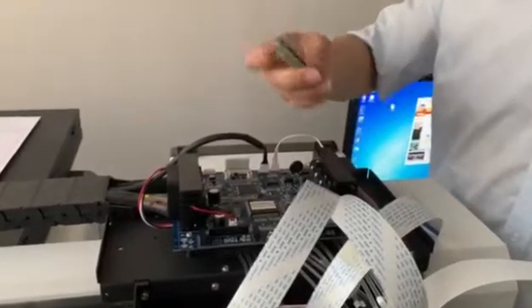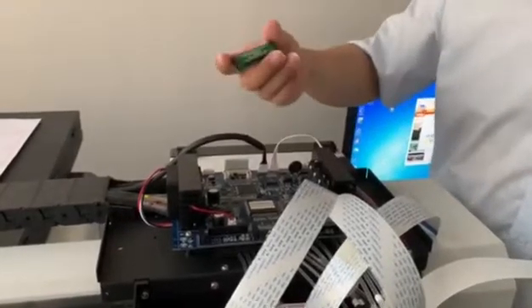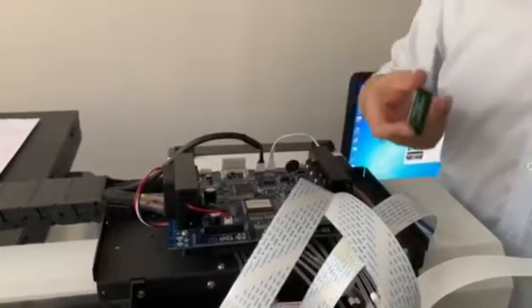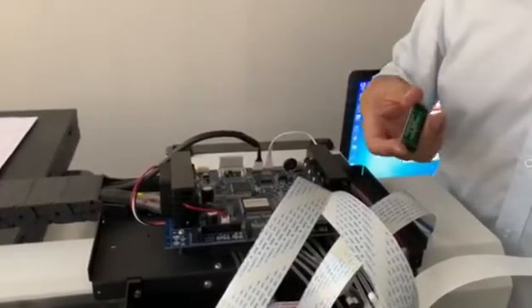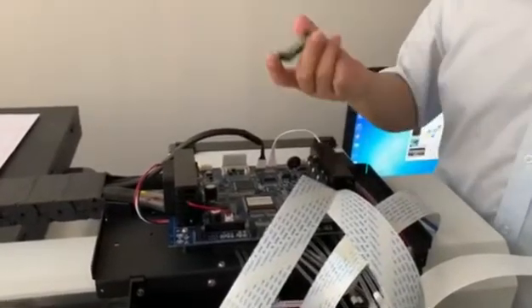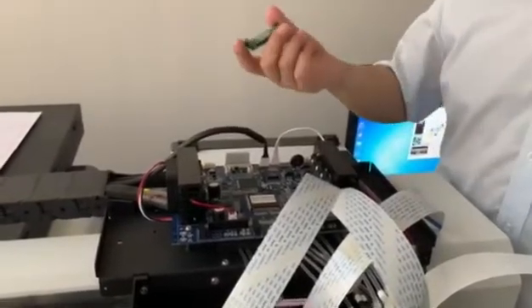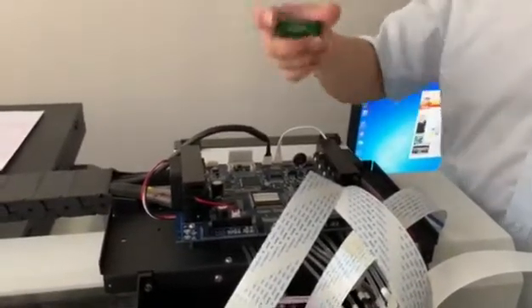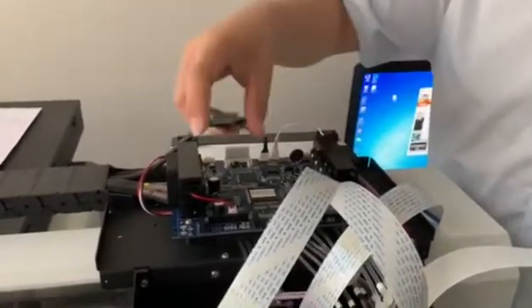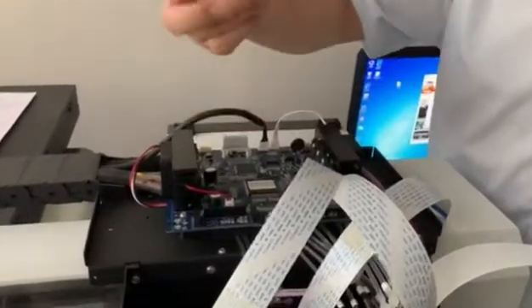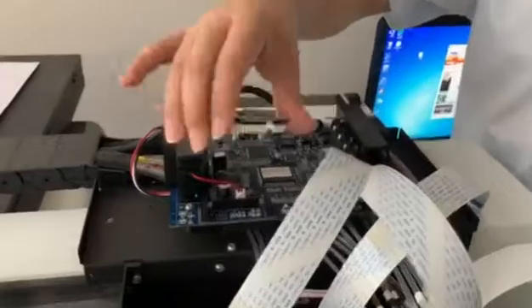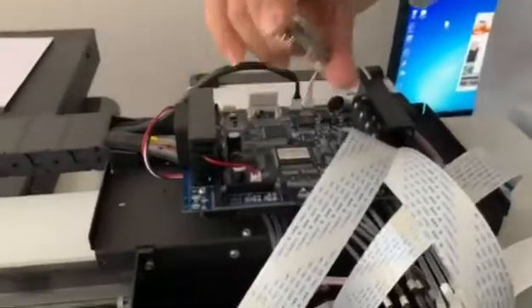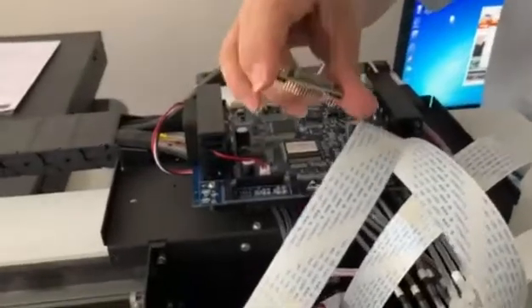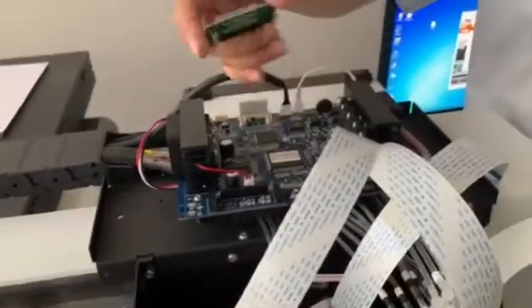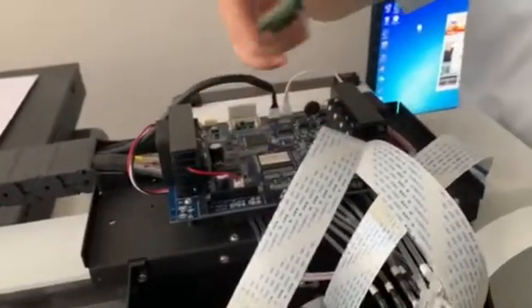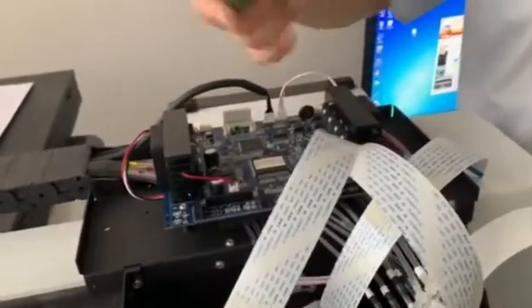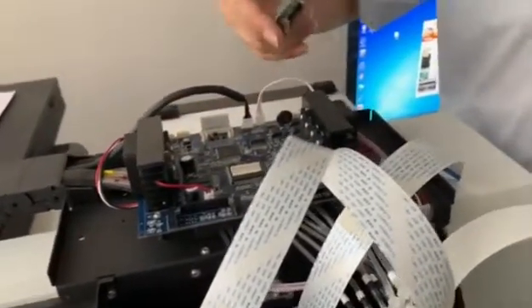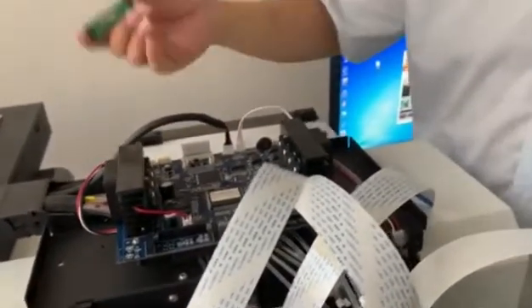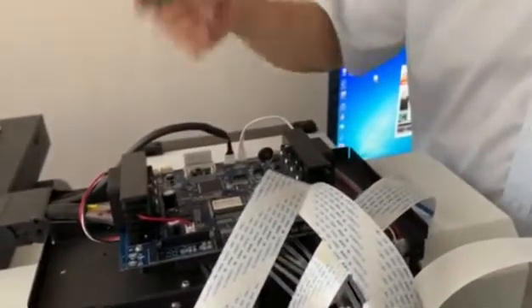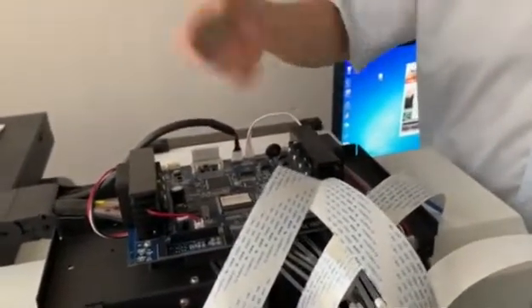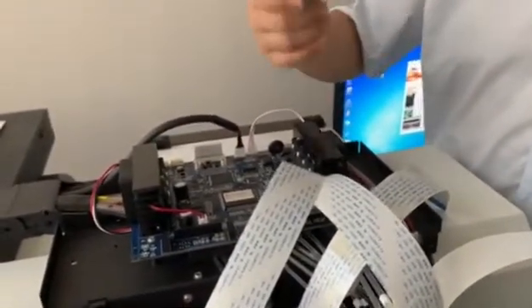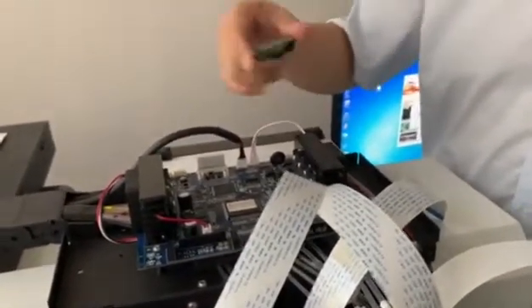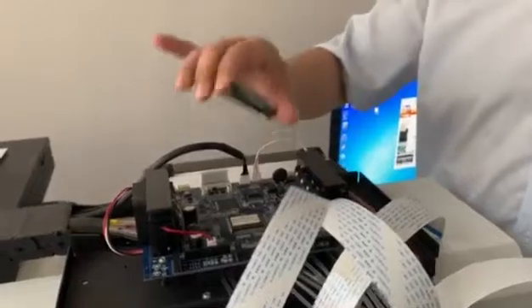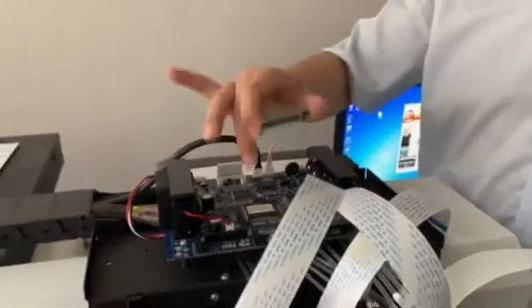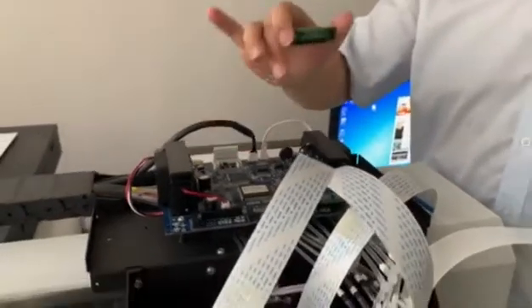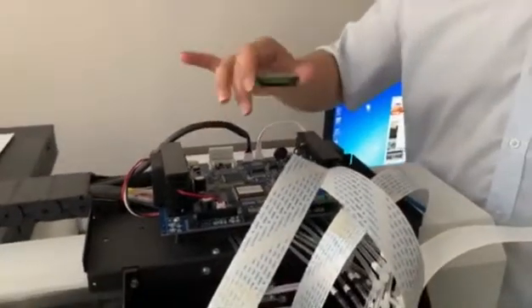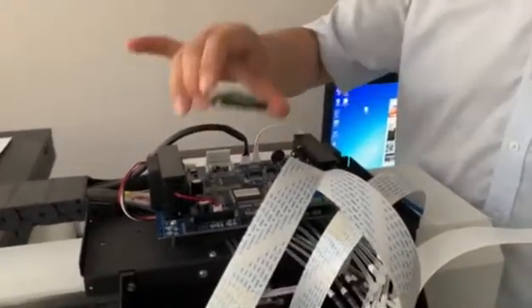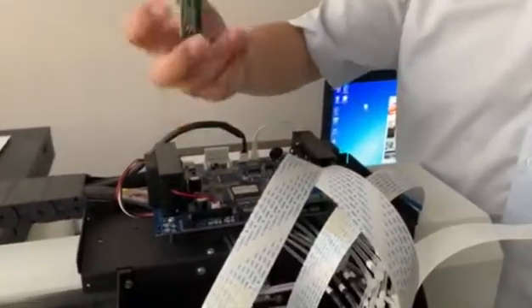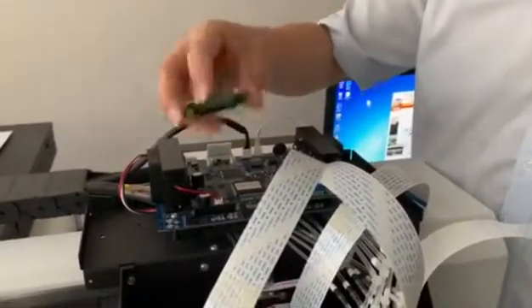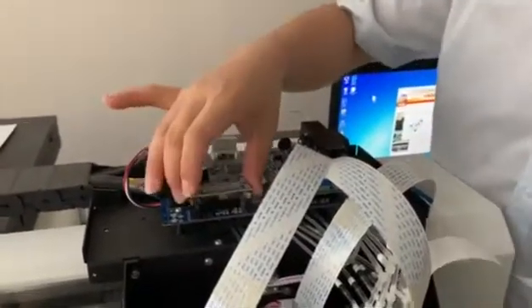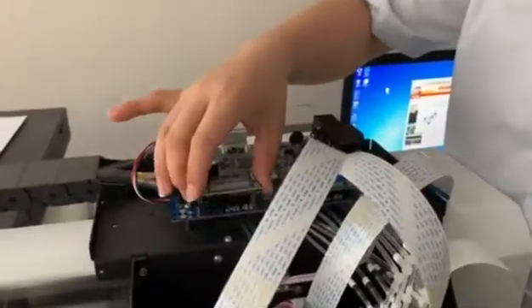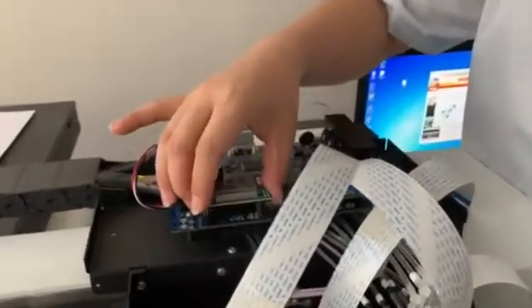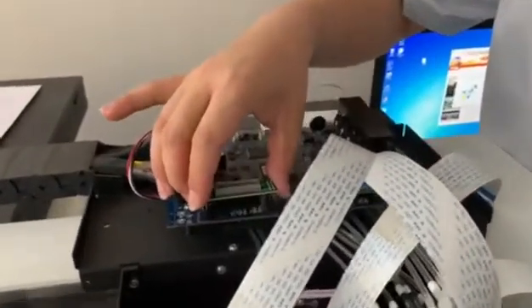But sometimes — maybe 5% possible — even though you replace this one, it still cannot print out ink. In that case, you might need to replace the board as well, but it's barely ever the situation.